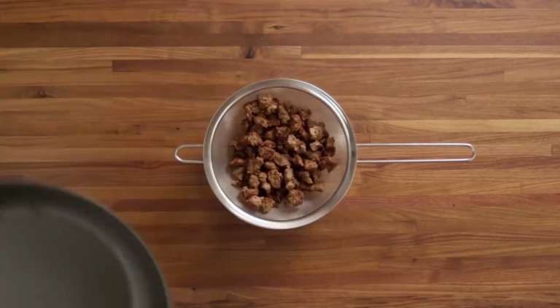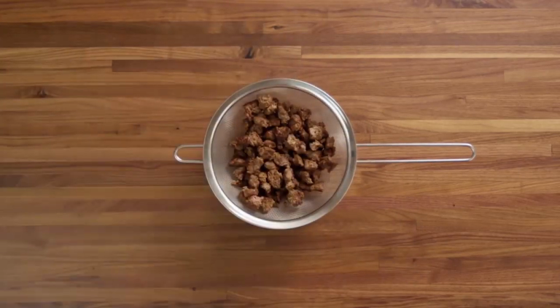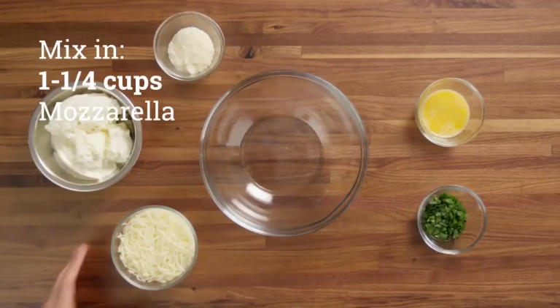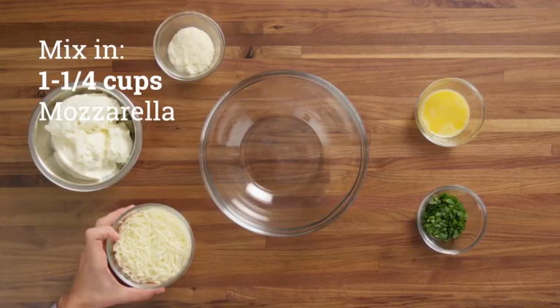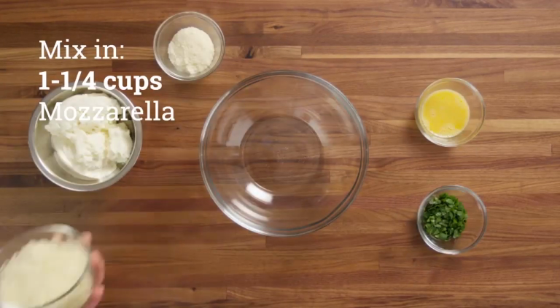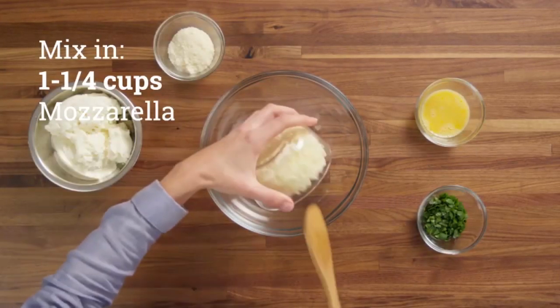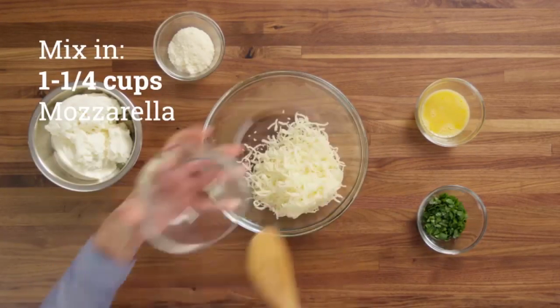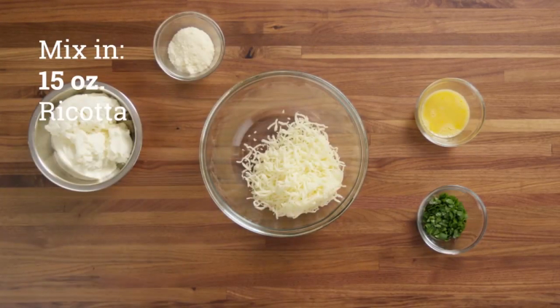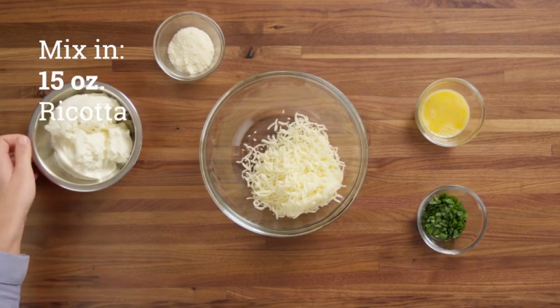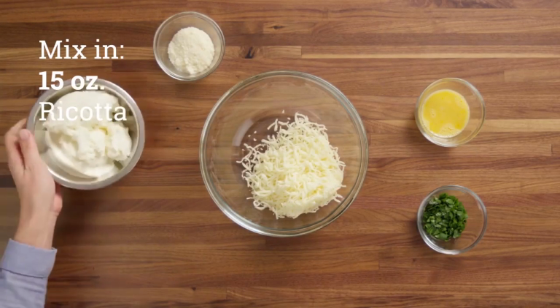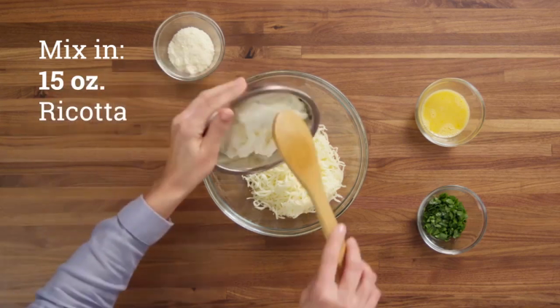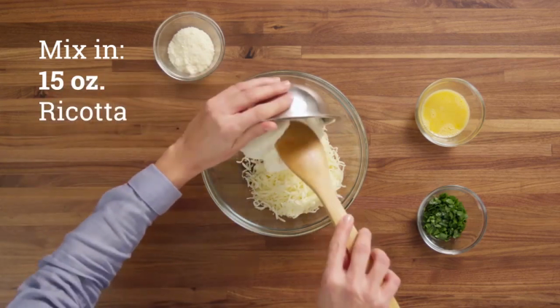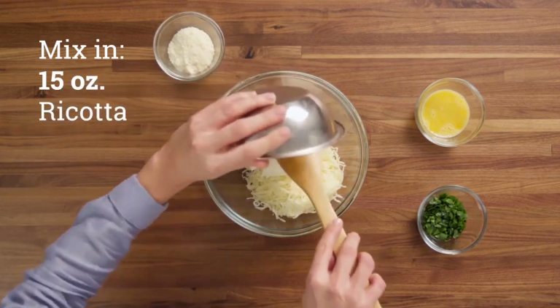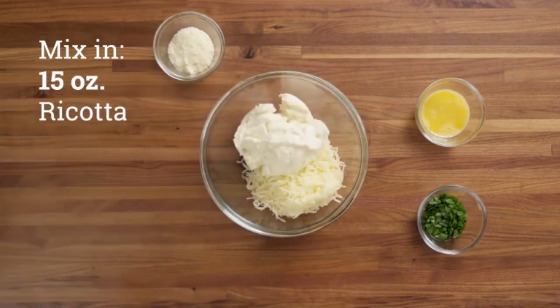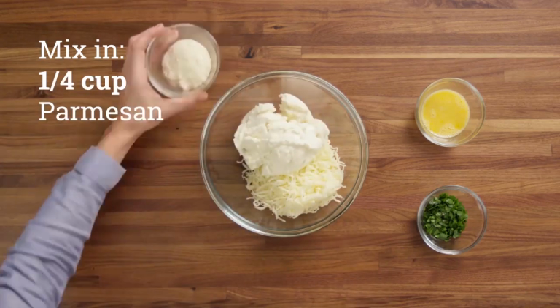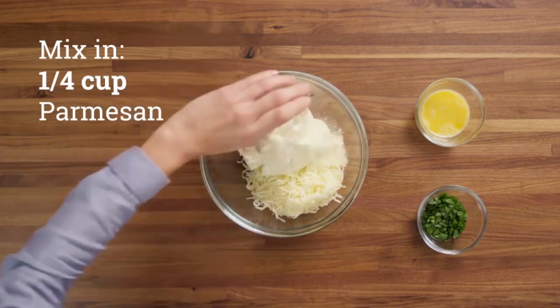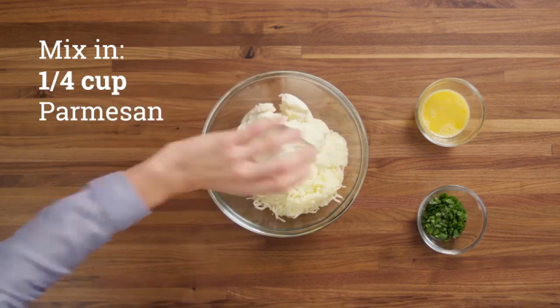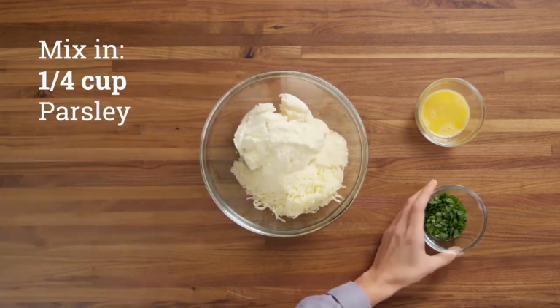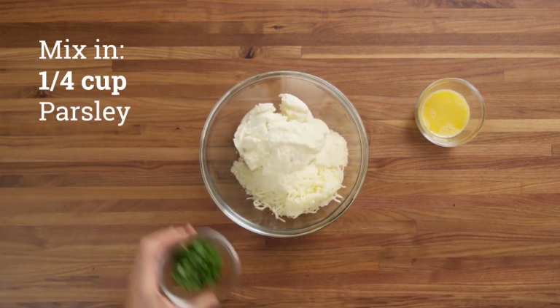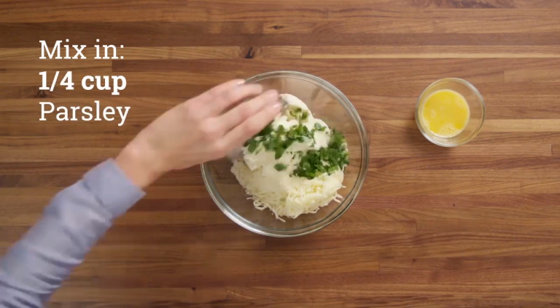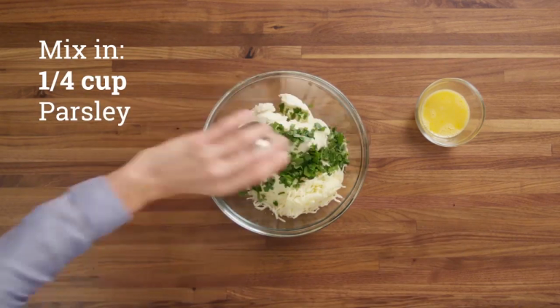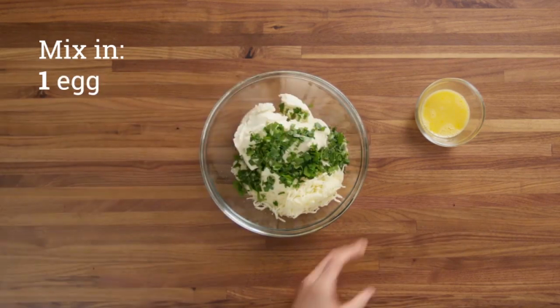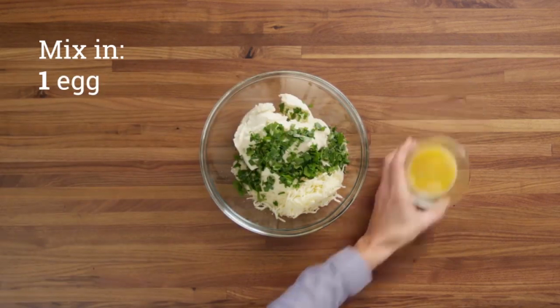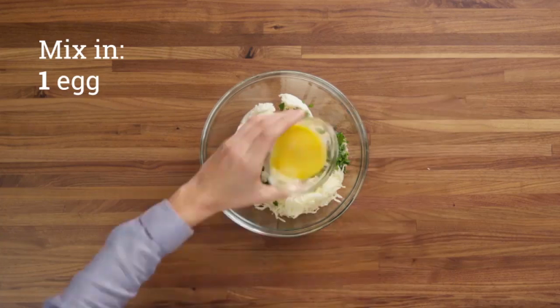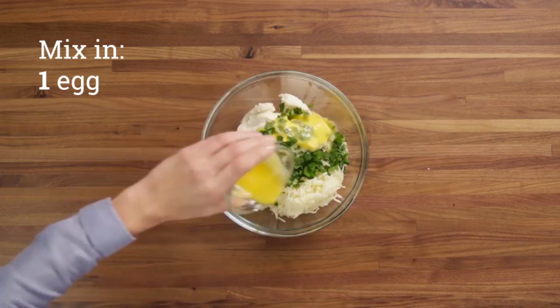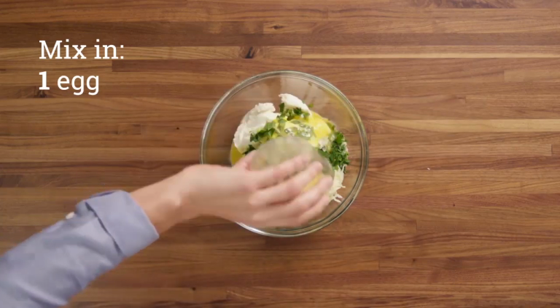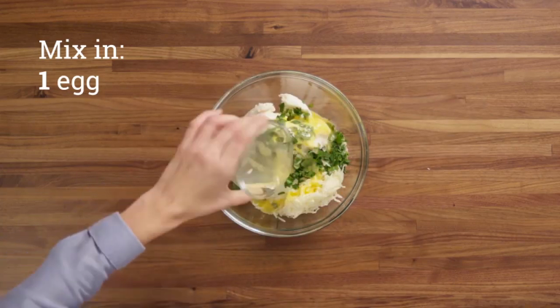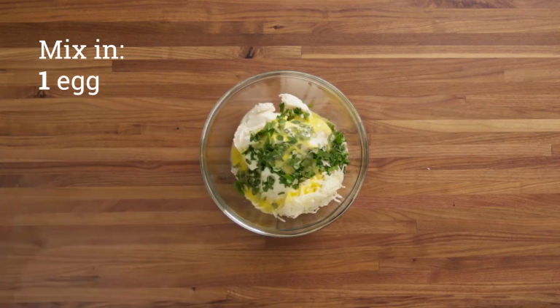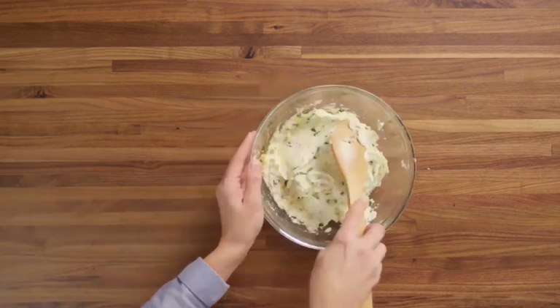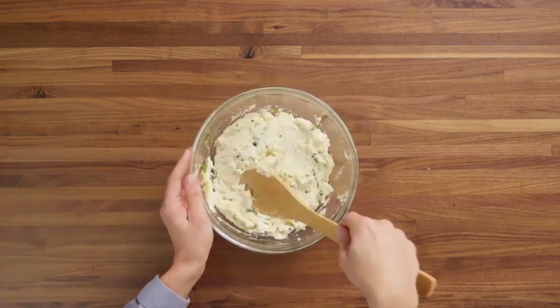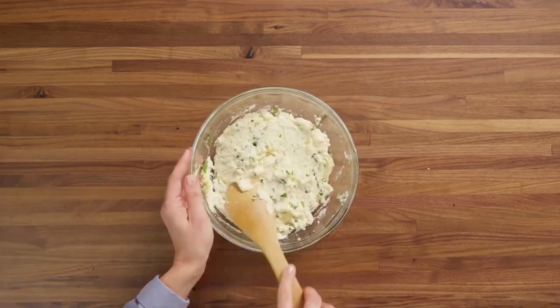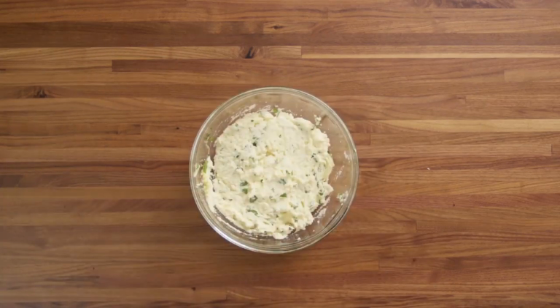Then you're going to want to mix together about 1 and 1/4 cup of mozzarella, 15 ounces of ricotta, 1/4 cup of parmesan, 1/4 cup of parsley, and 1 egg. You're going to mix that together real nice like so.